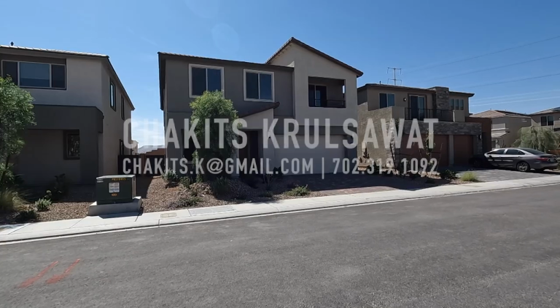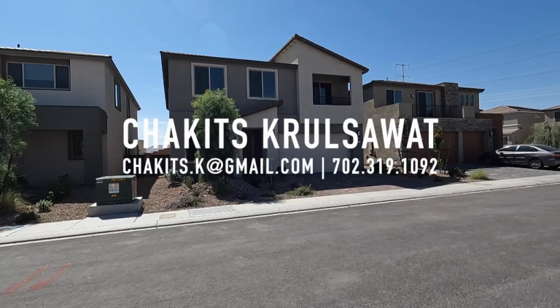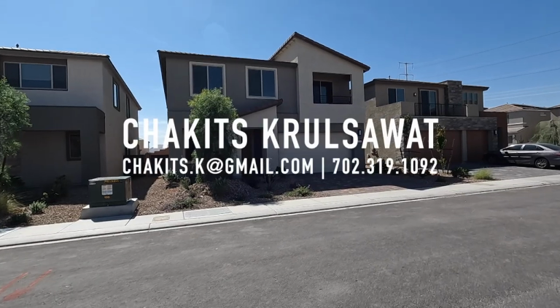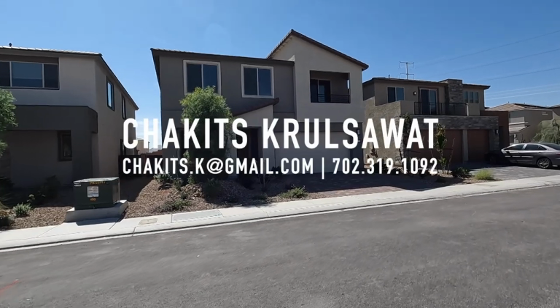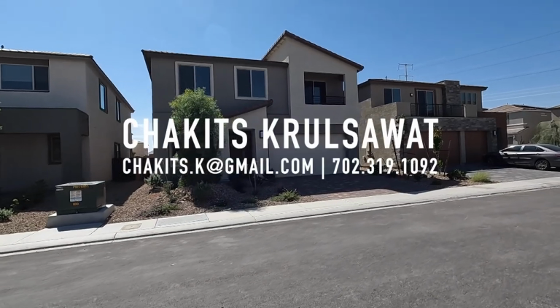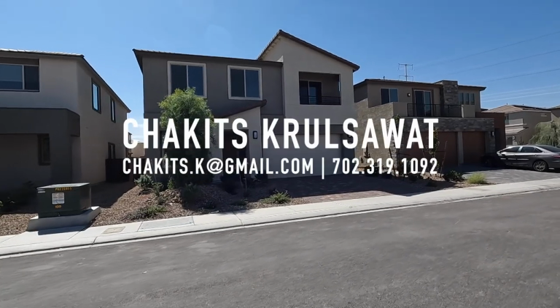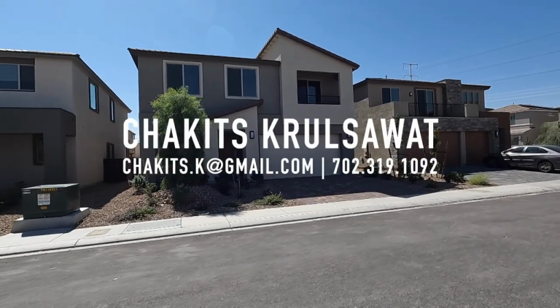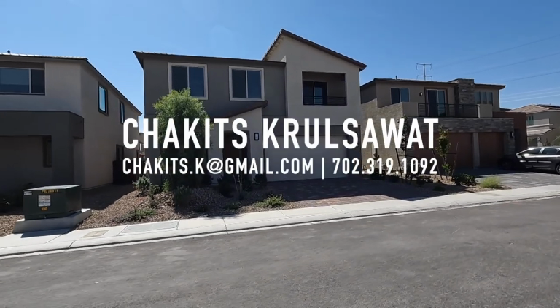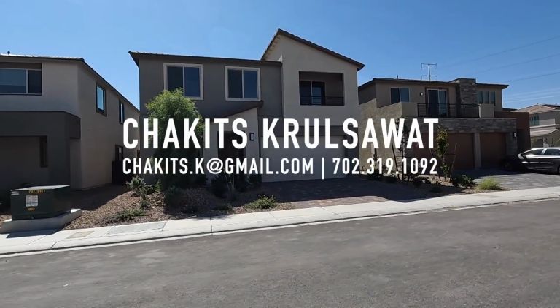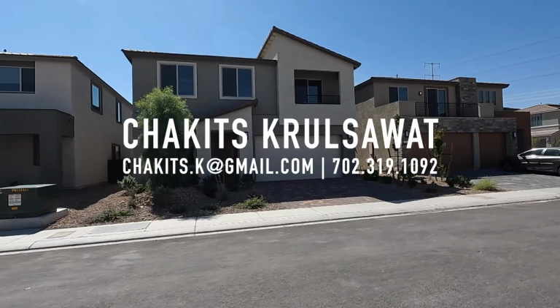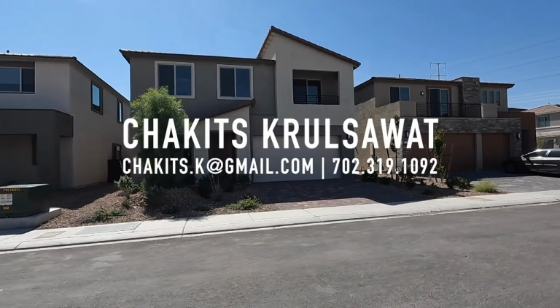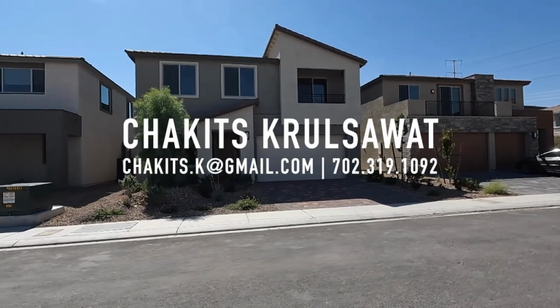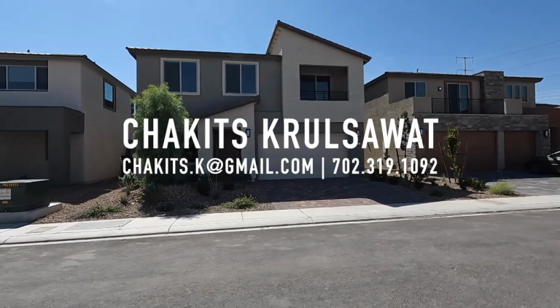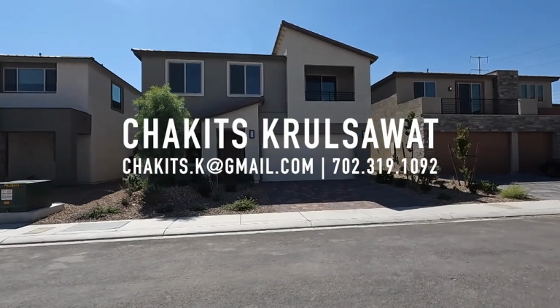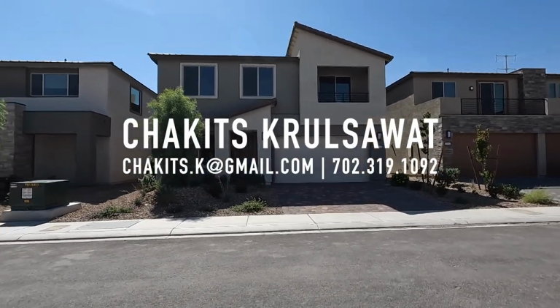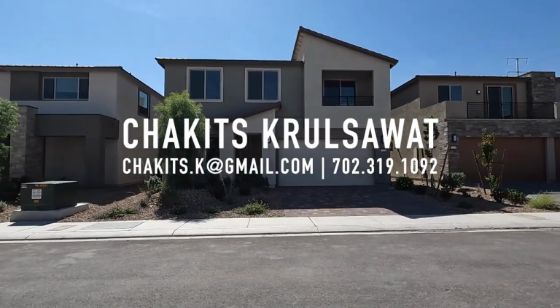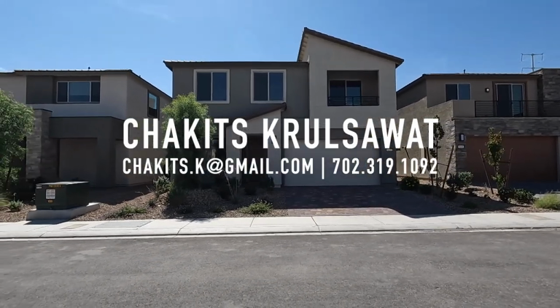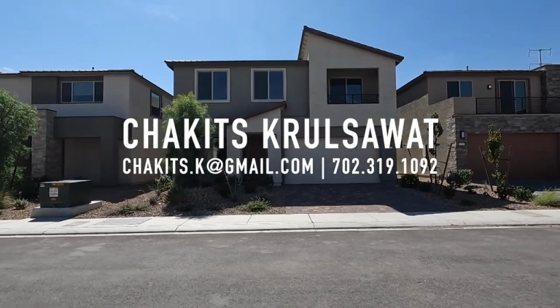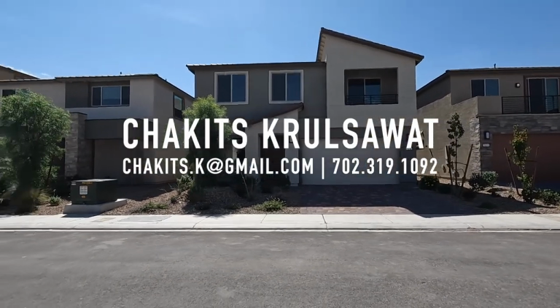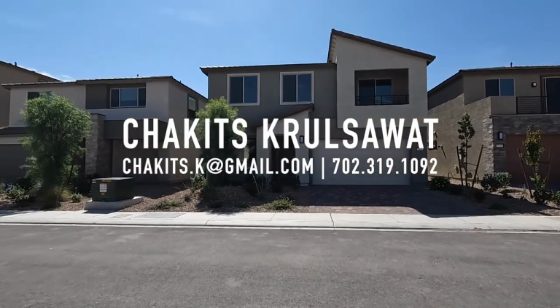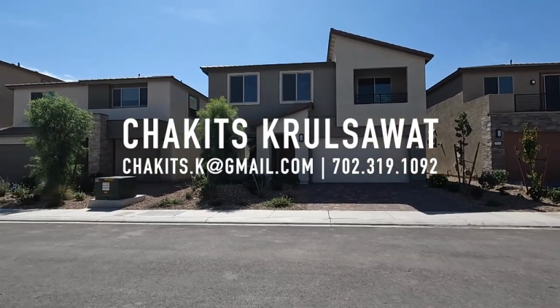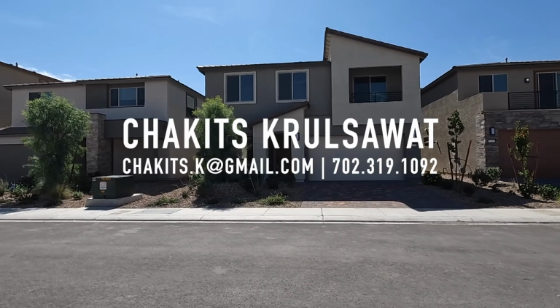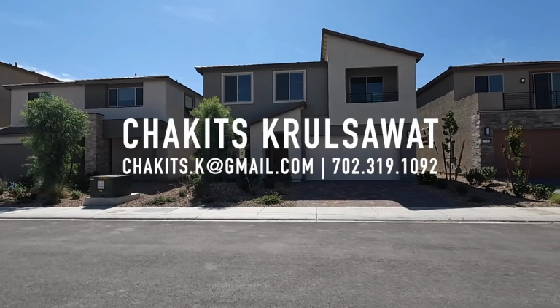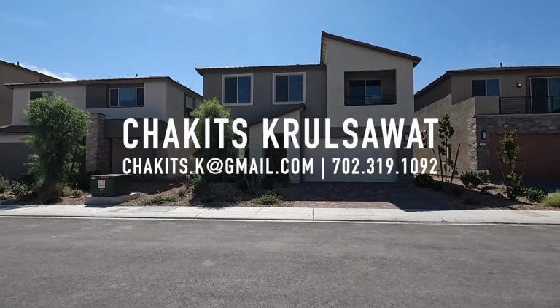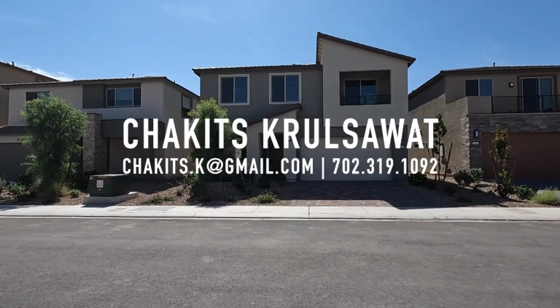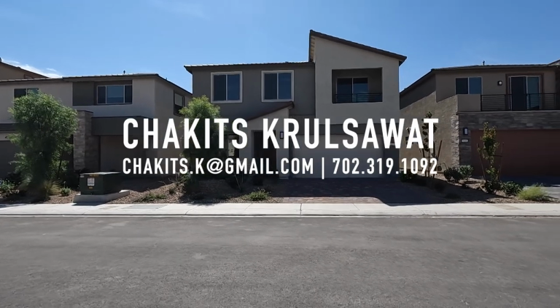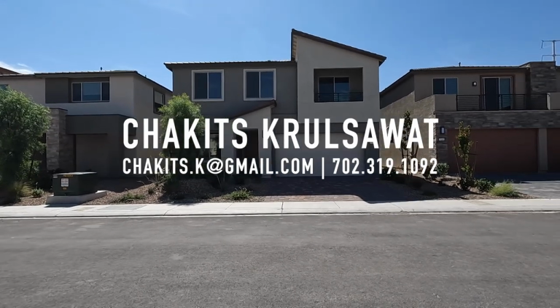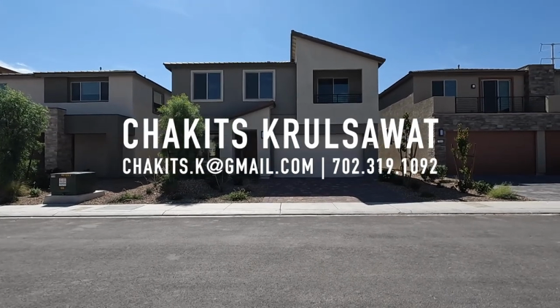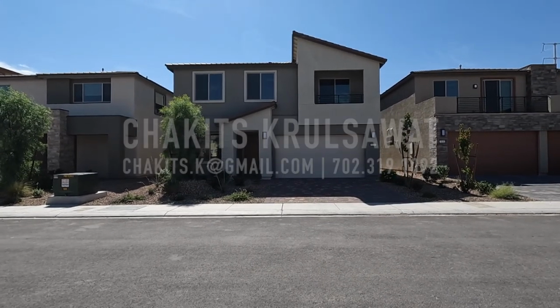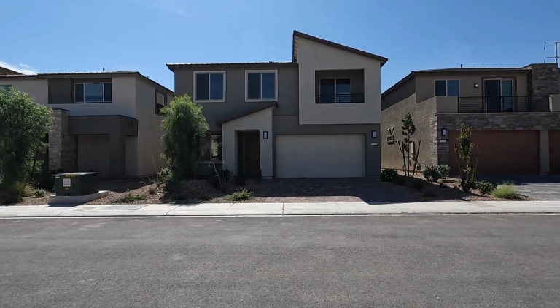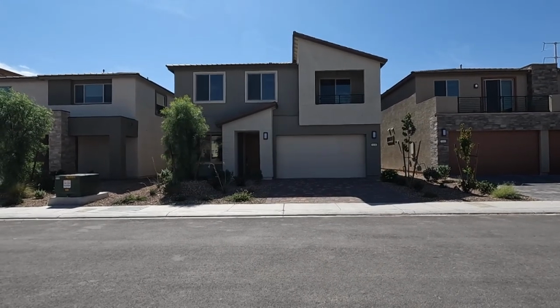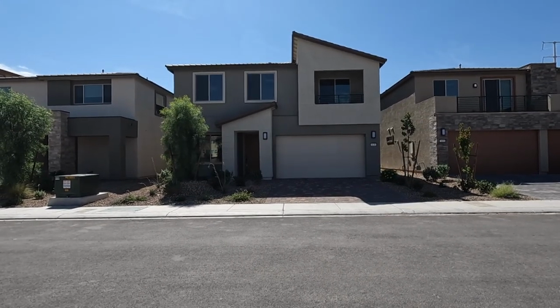What's up everybody, another day another property home tour. First time tuning into this channel, my name is Chuck. It's Chuggie with Simply Vegas, and today we're going to be looking at this modern style home by Pulte Homes.